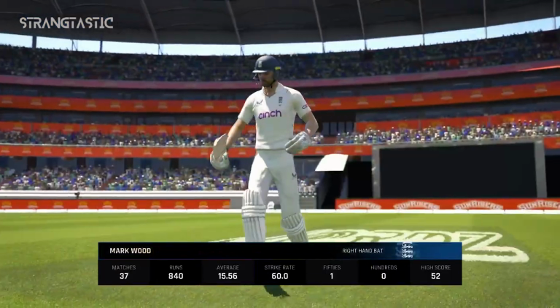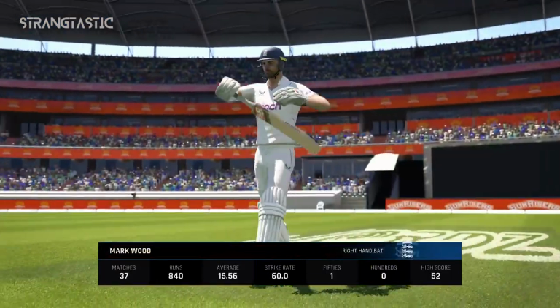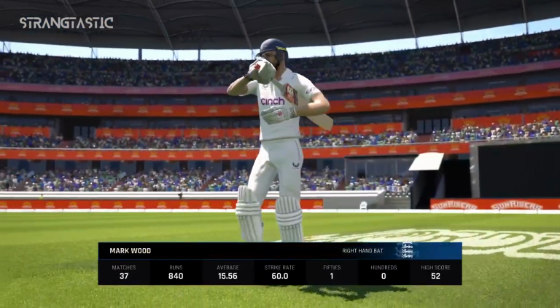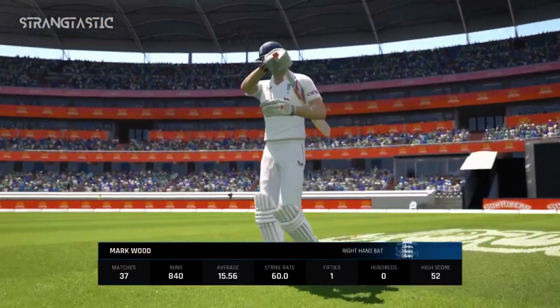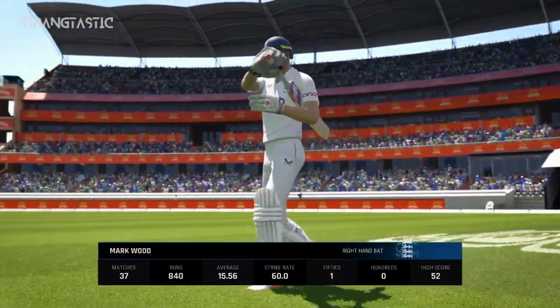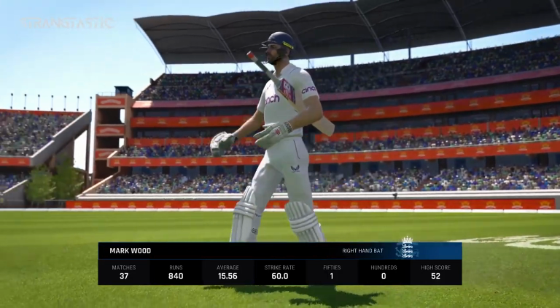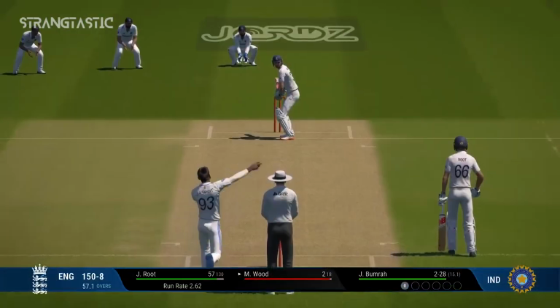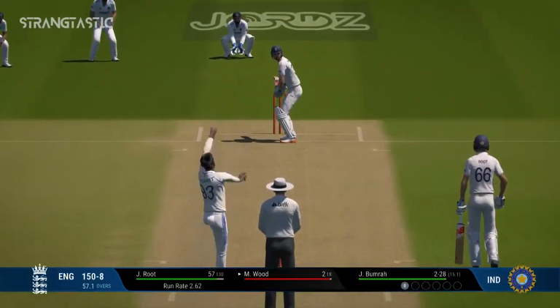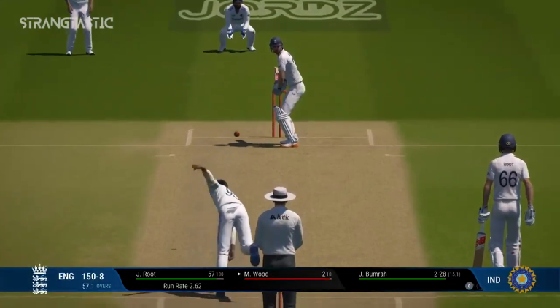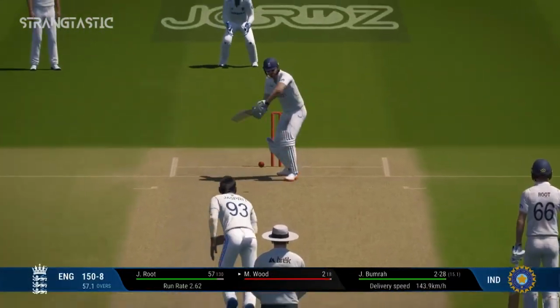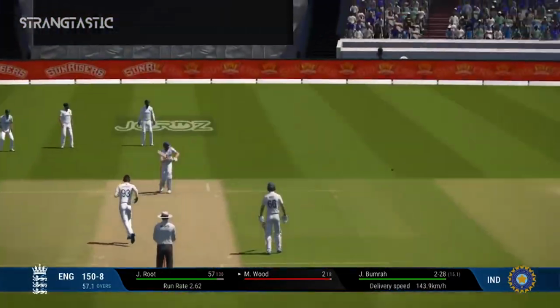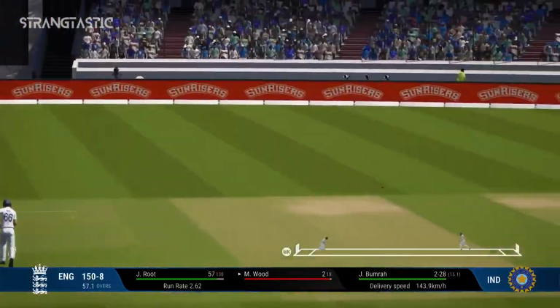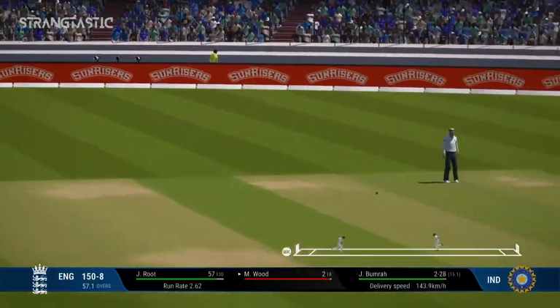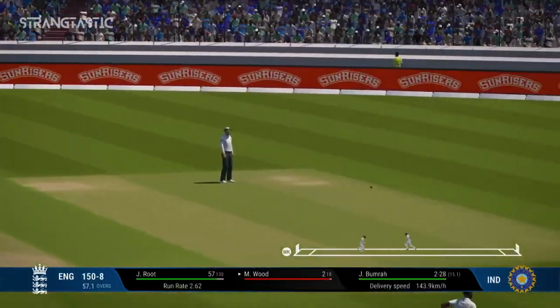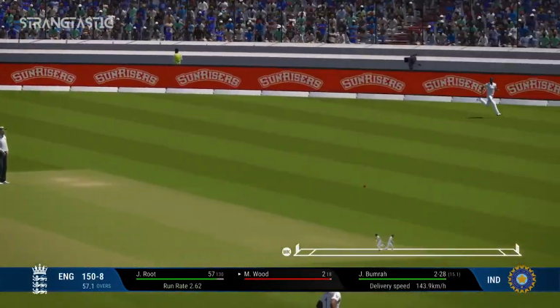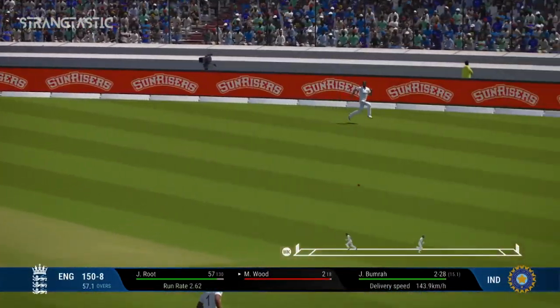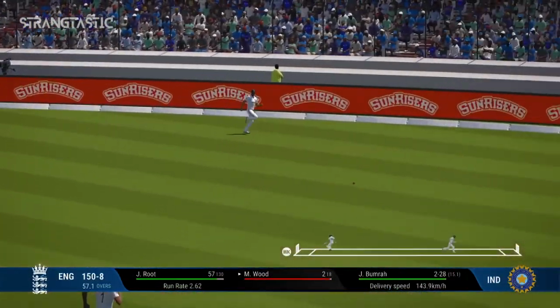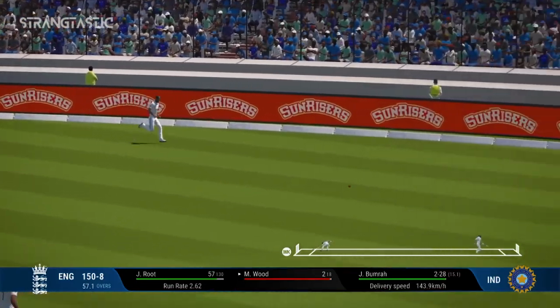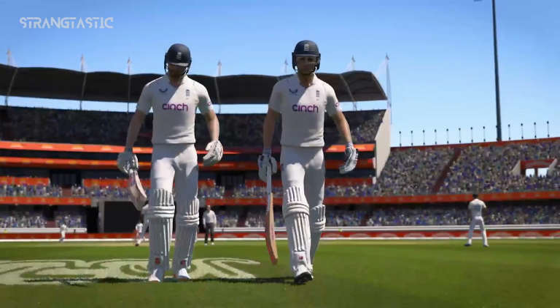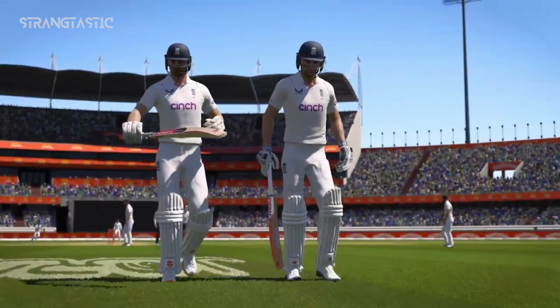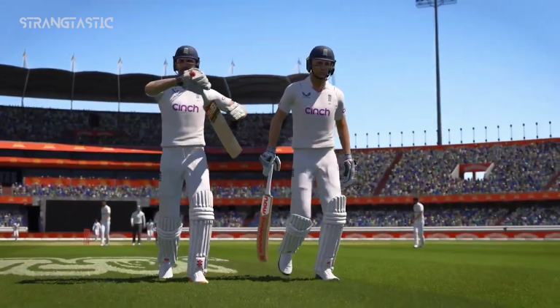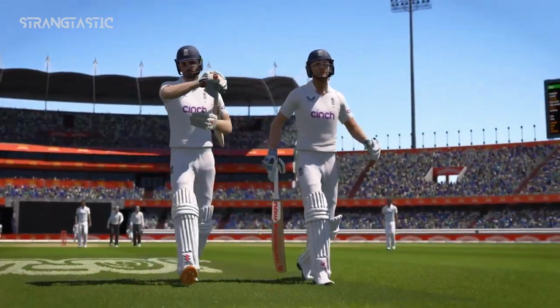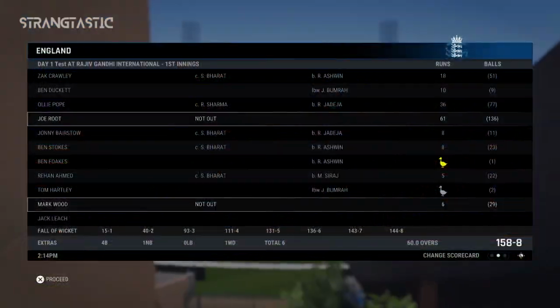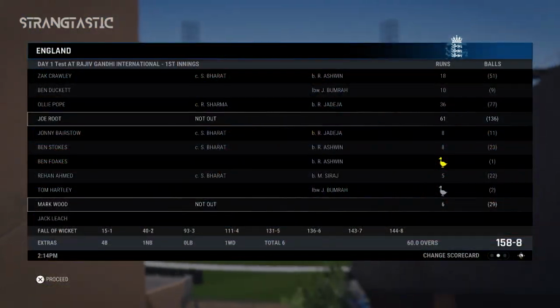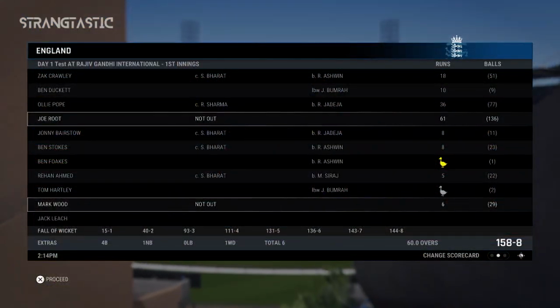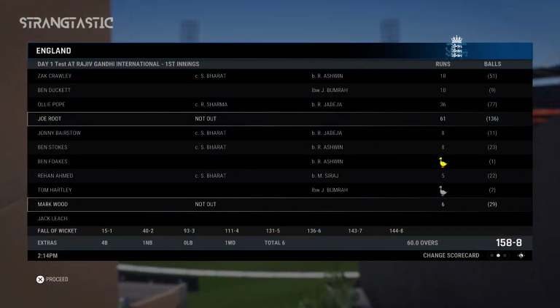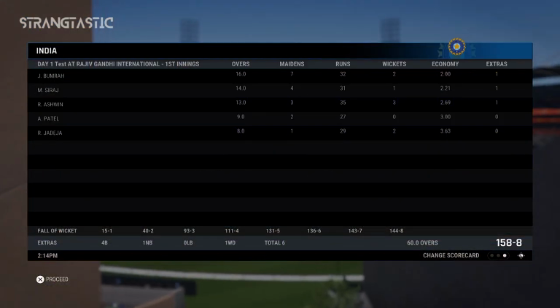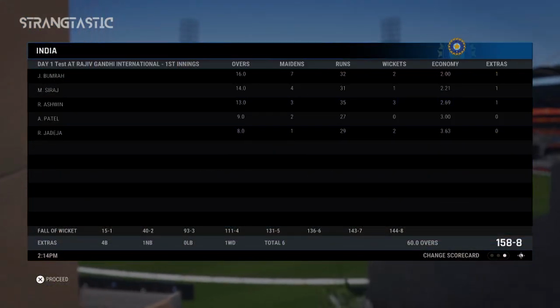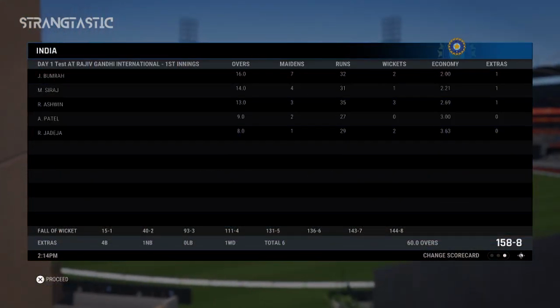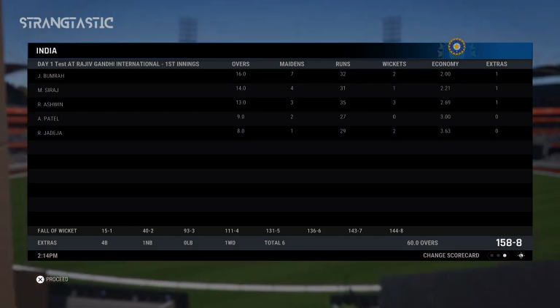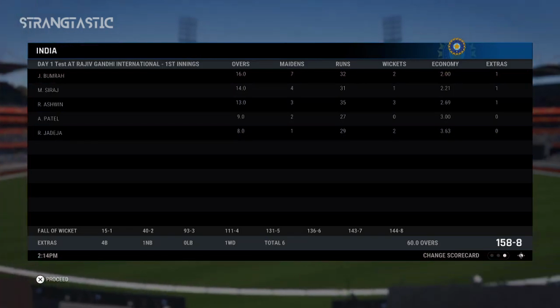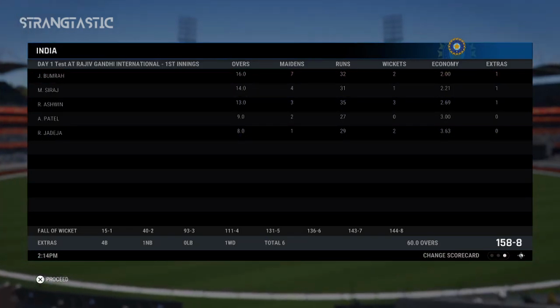A few decent deliveries could see the end. Onto that early — that could be four. End of the session; we've seen some great cricket so far. See you soon — I'm off for a cucumber sandwich.